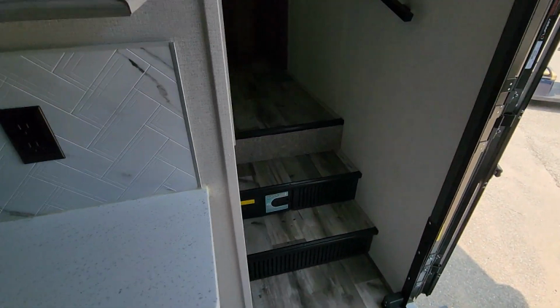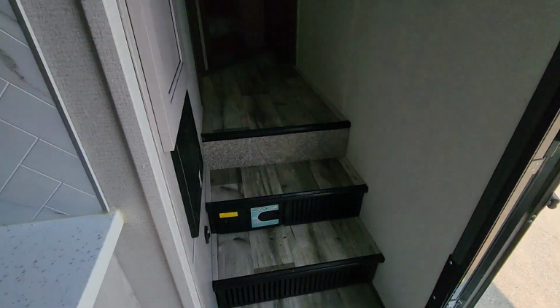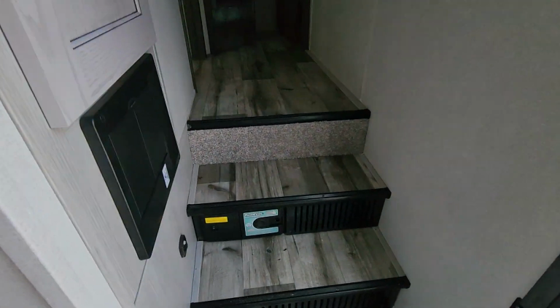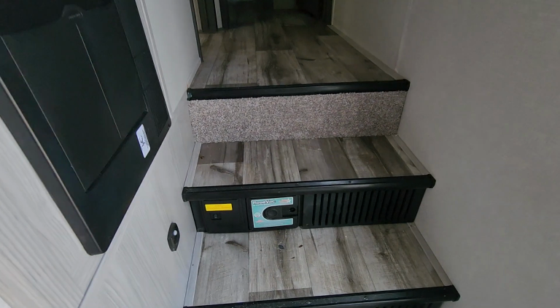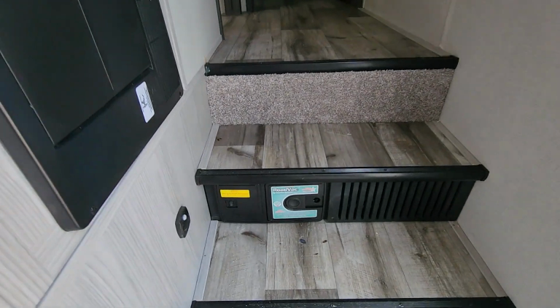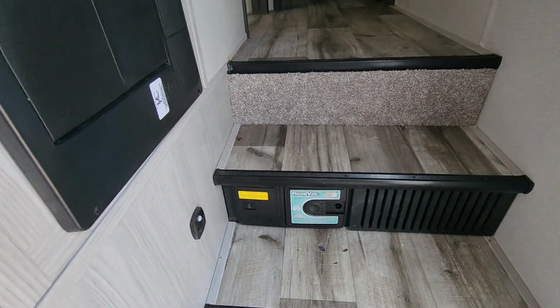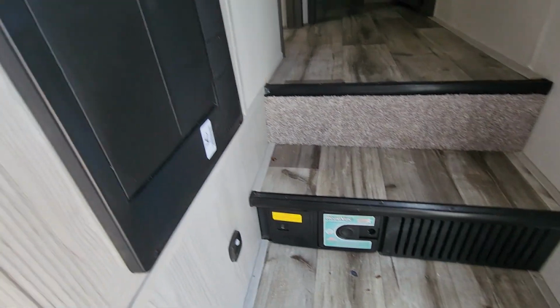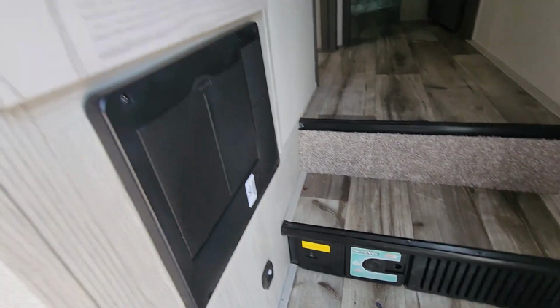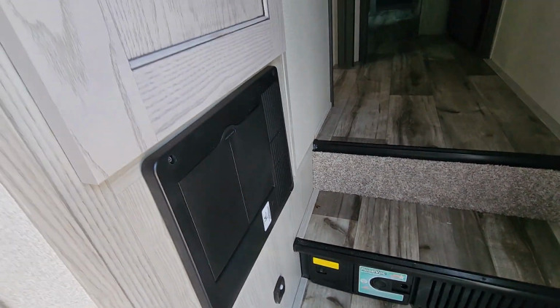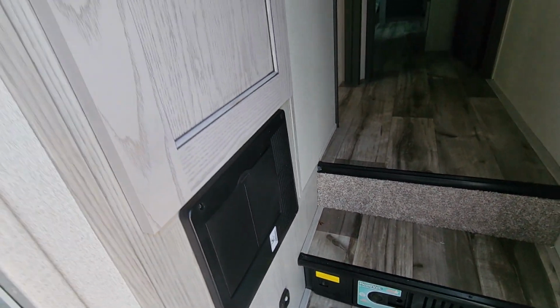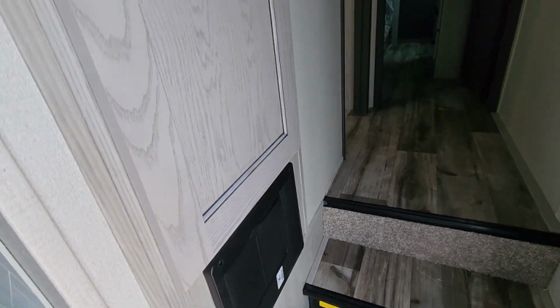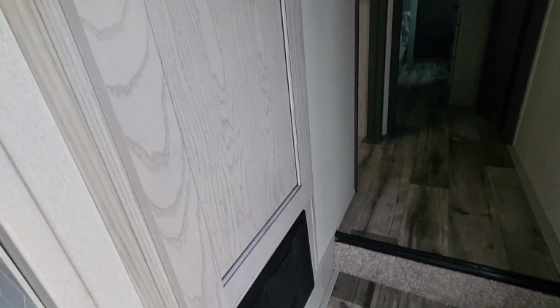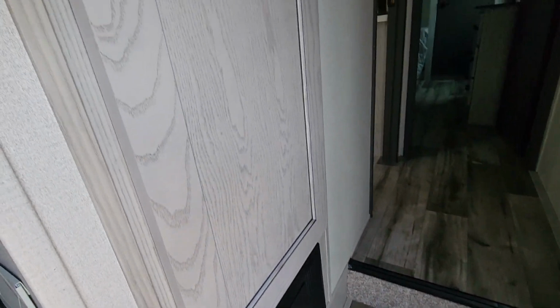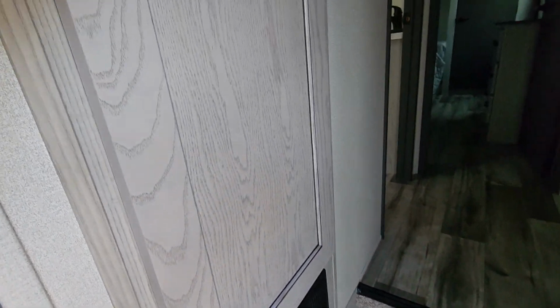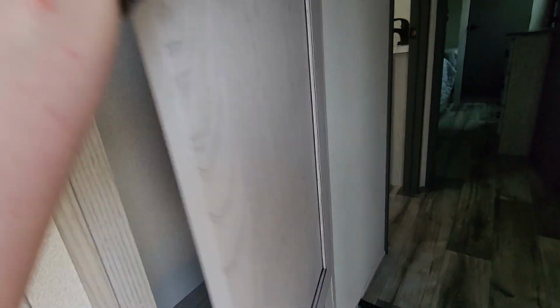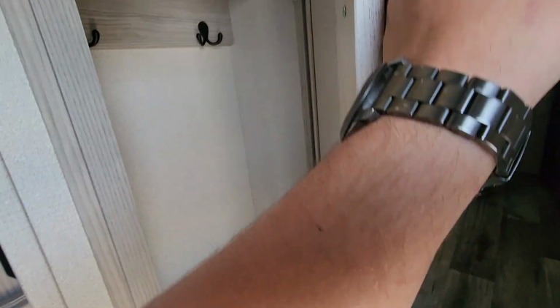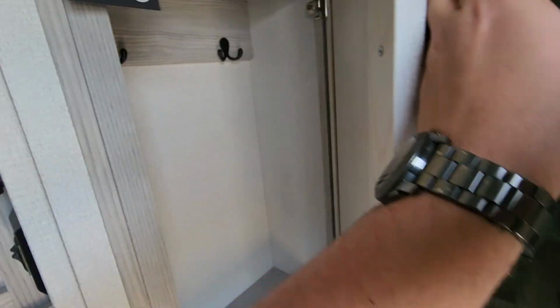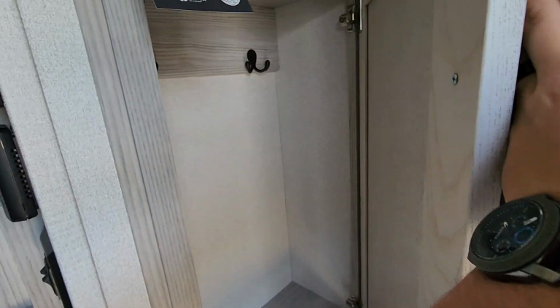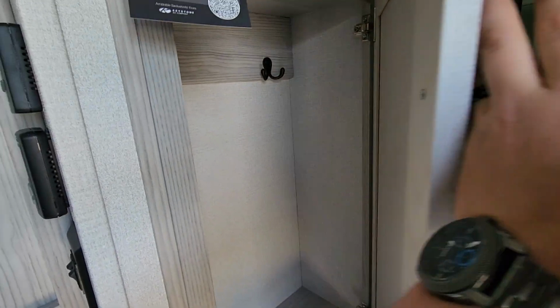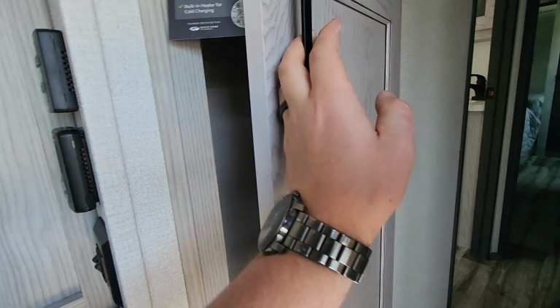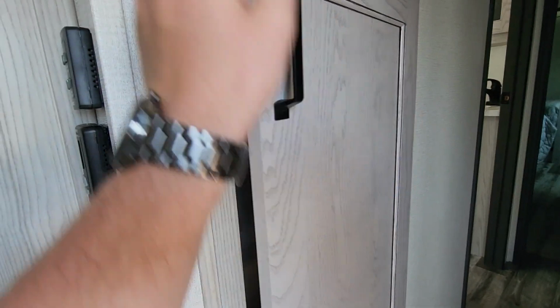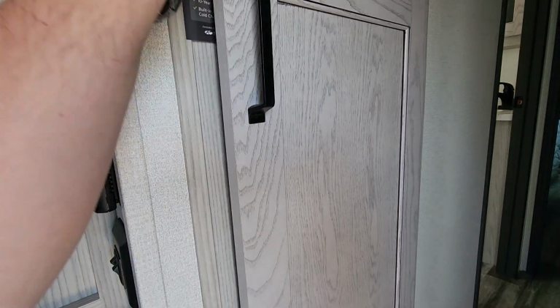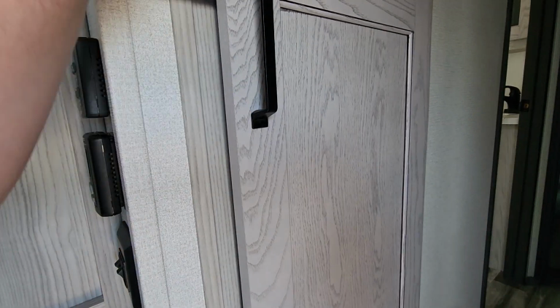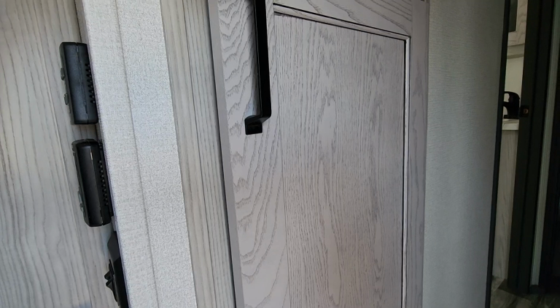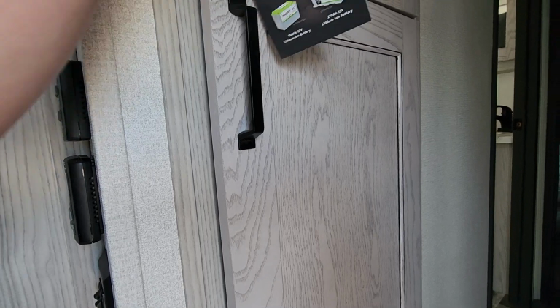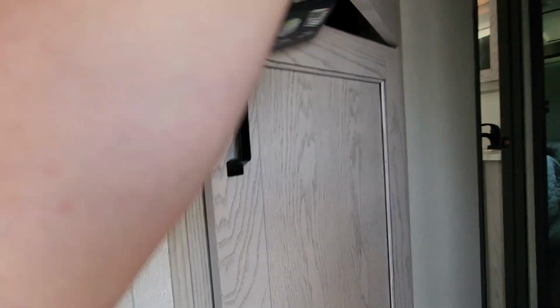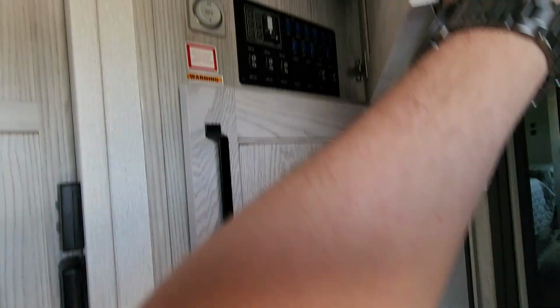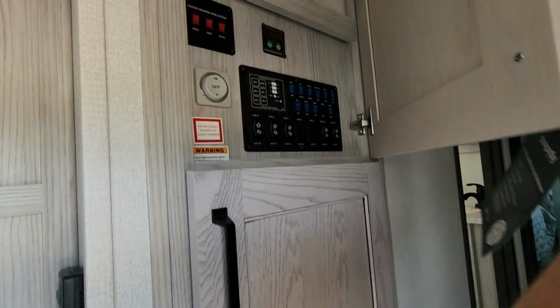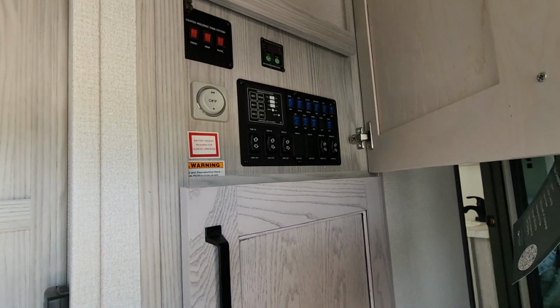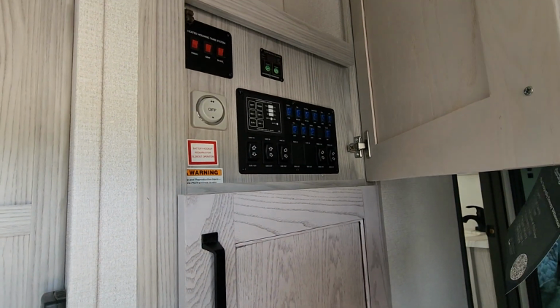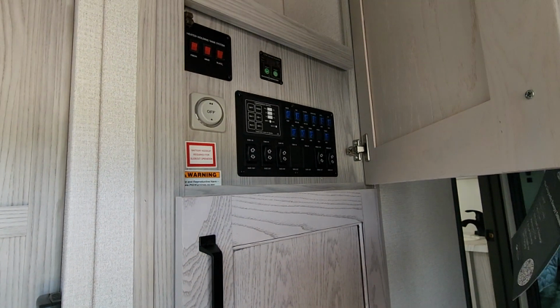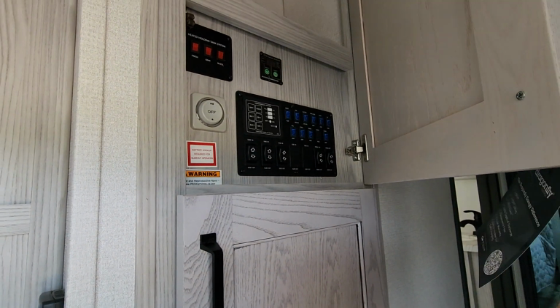Got a central vac down here, fuse box, compartment, and I believe all your controls up here.